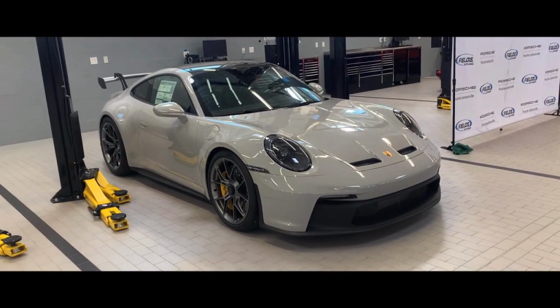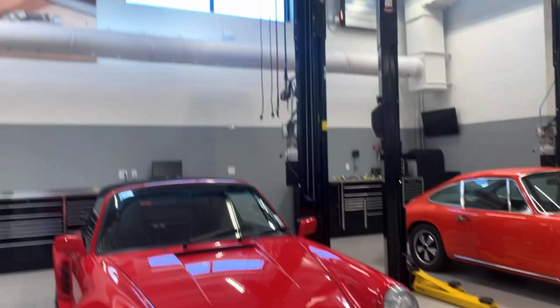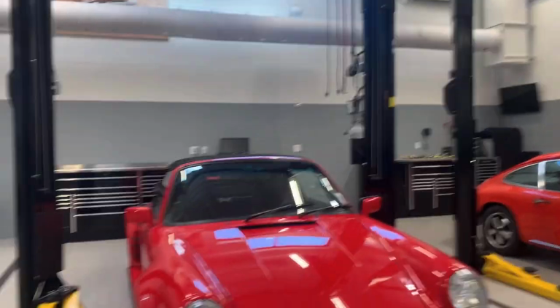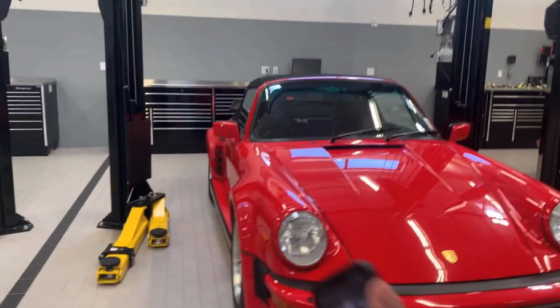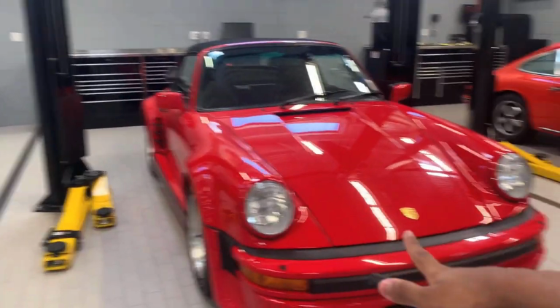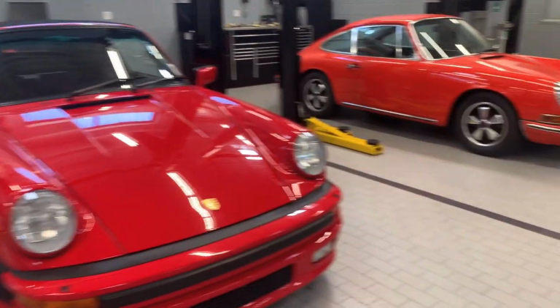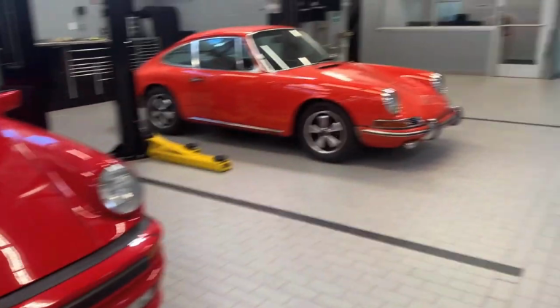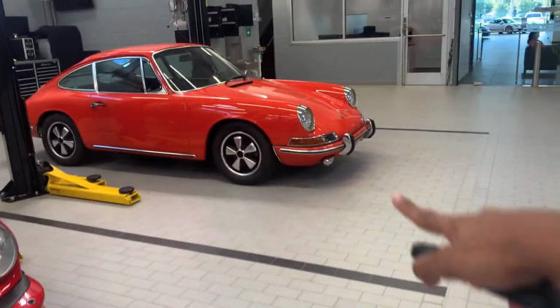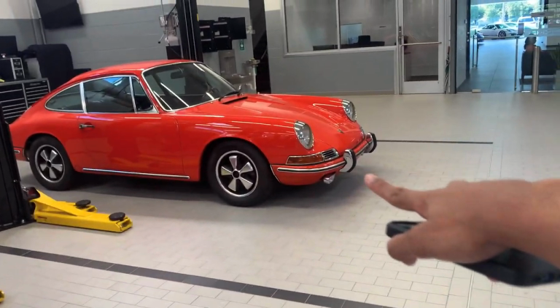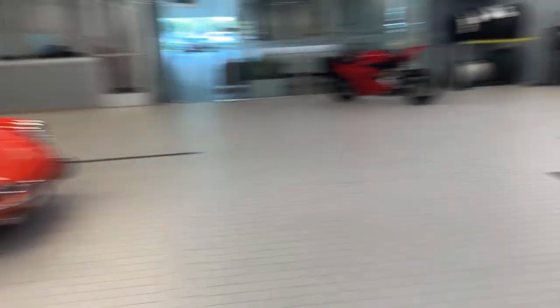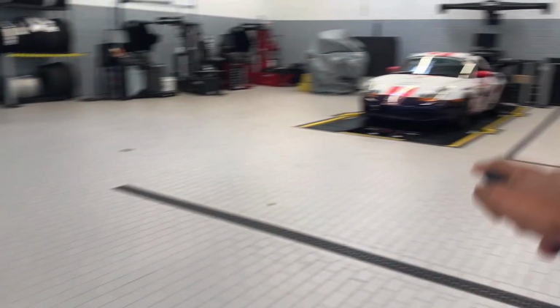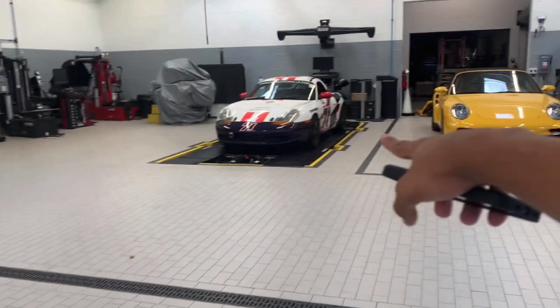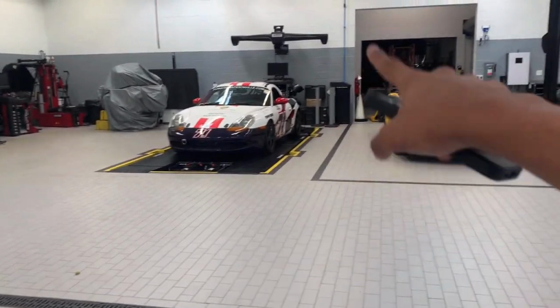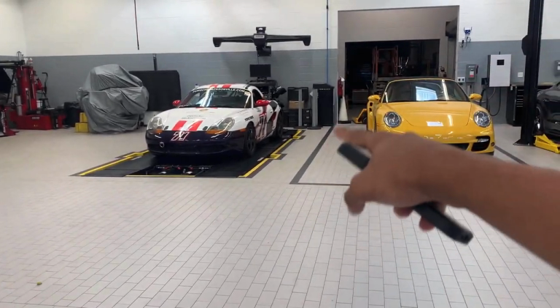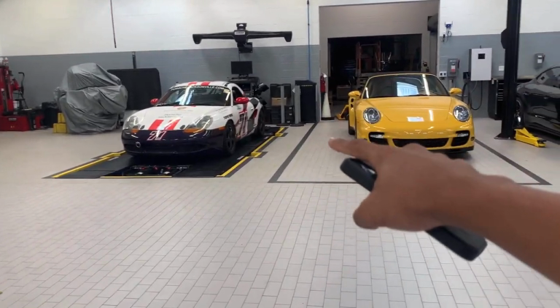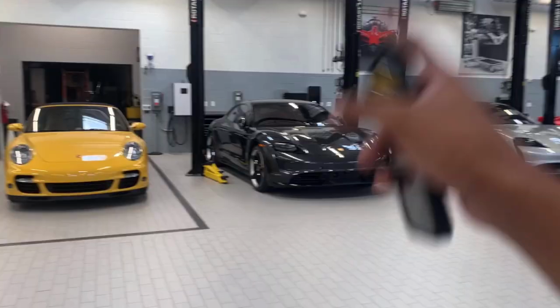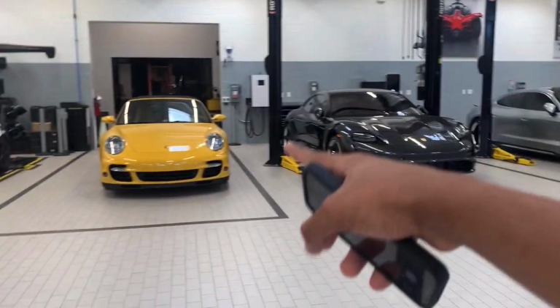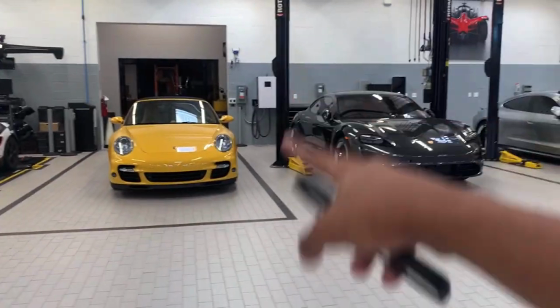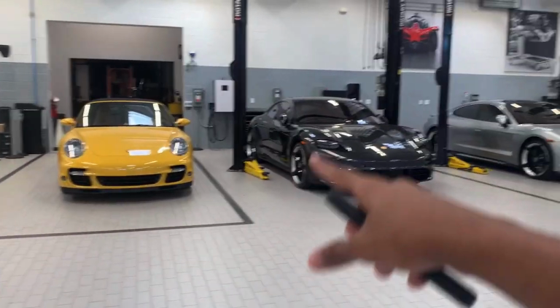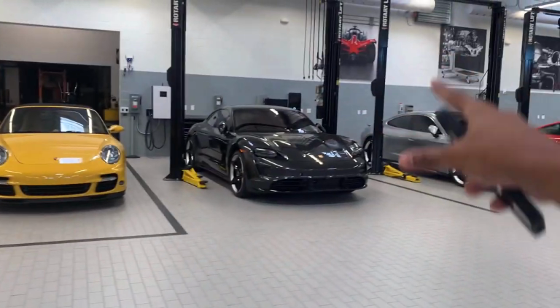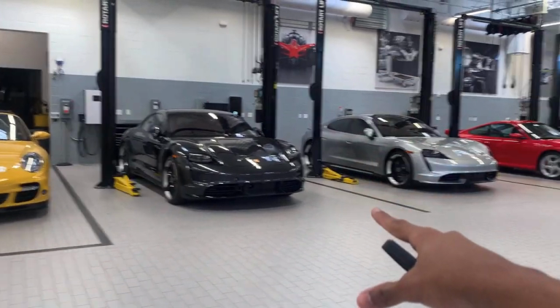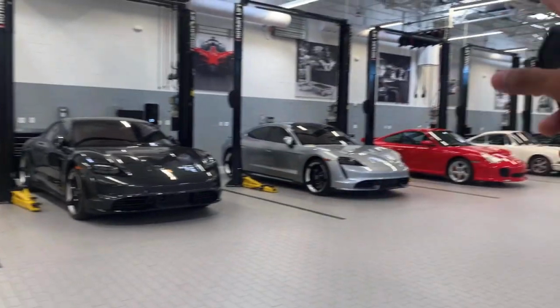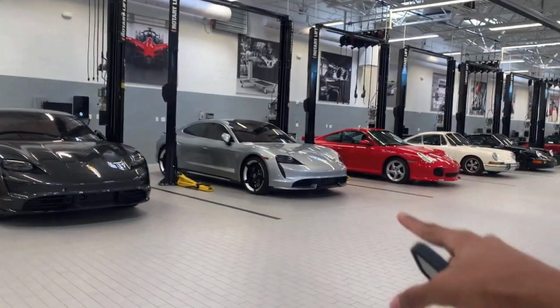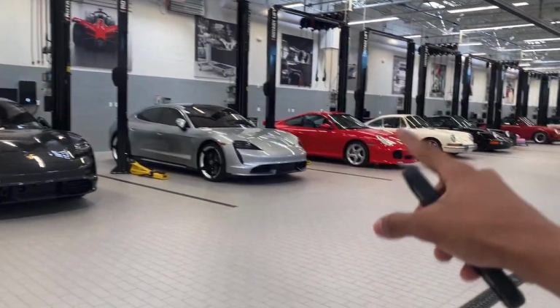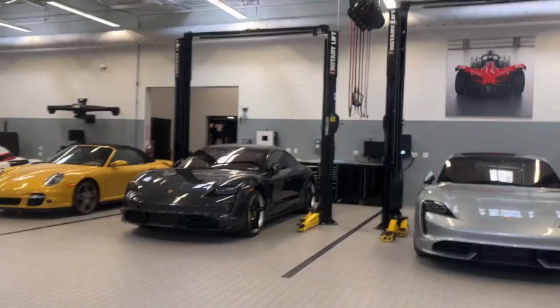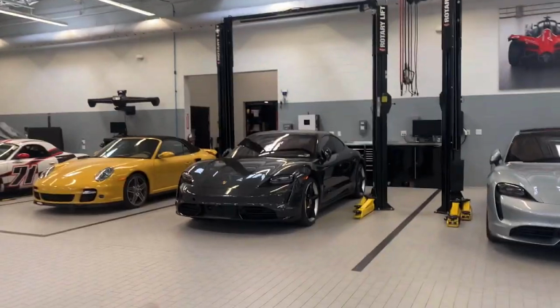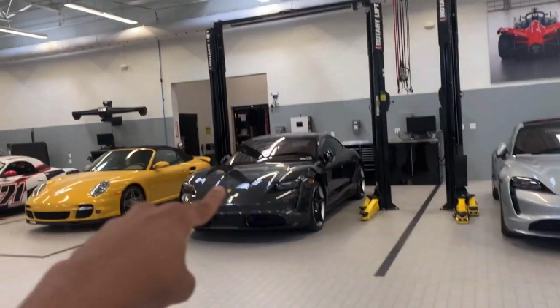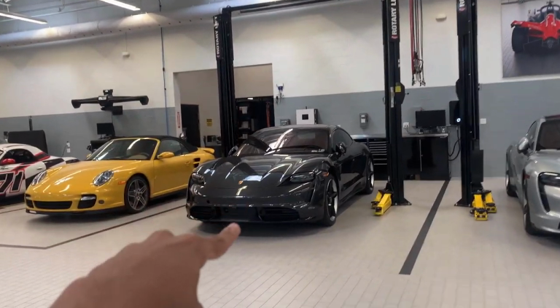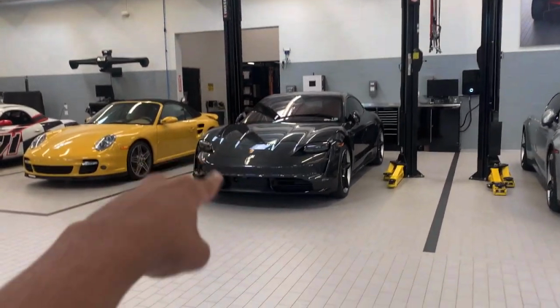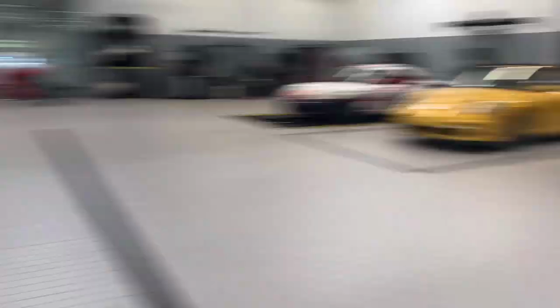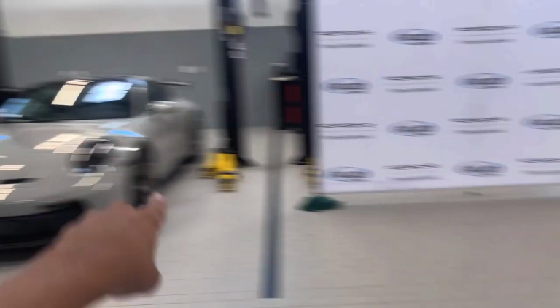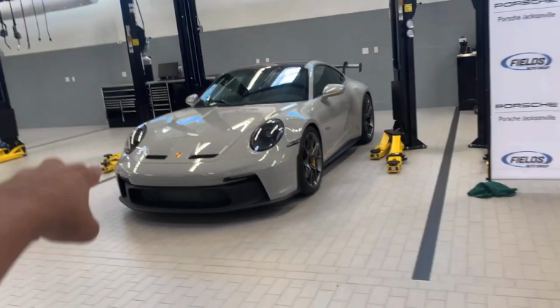Check out these older 911 turbos right here, and also that 911 over there. We have a Cayman — I think that's a Cayman — I'm pretty sure that is a 997 Turbo. We have a Taycan Turbo S, another Taycan Turbo. But yeah, would you rather have the new Taycan Turbo S or the new GT3?